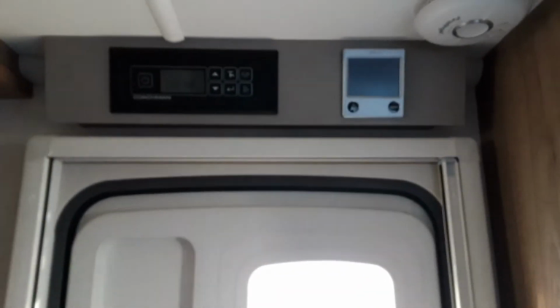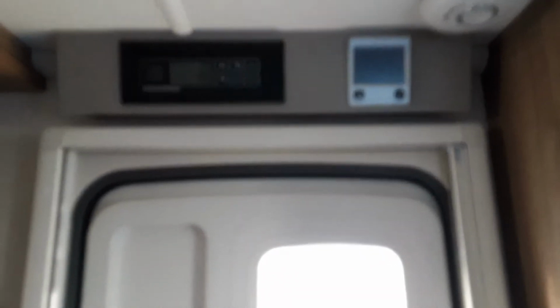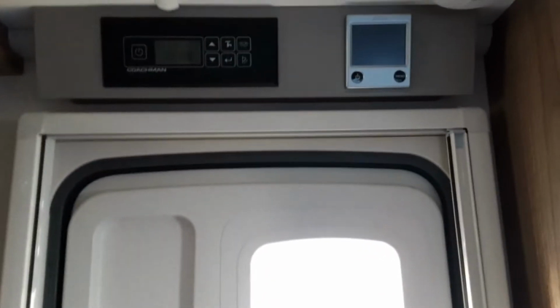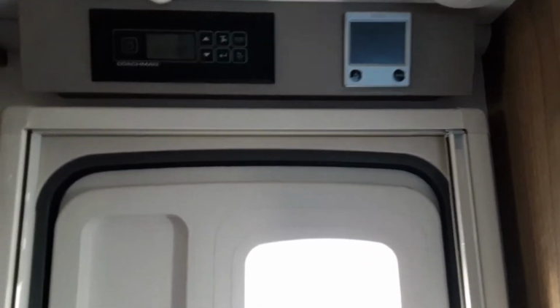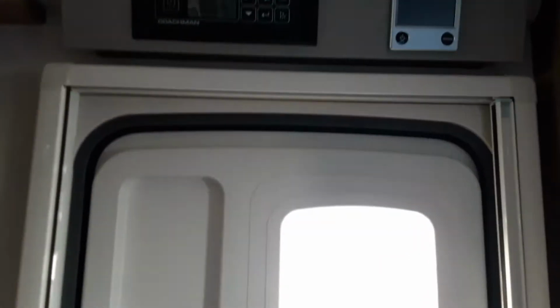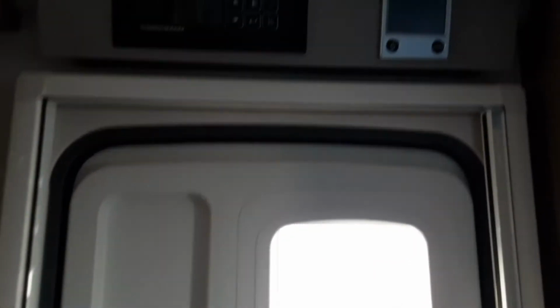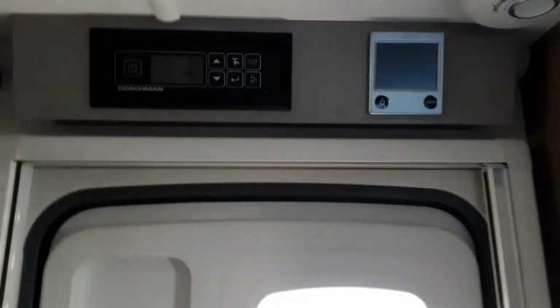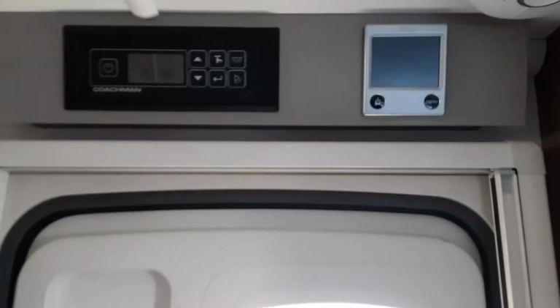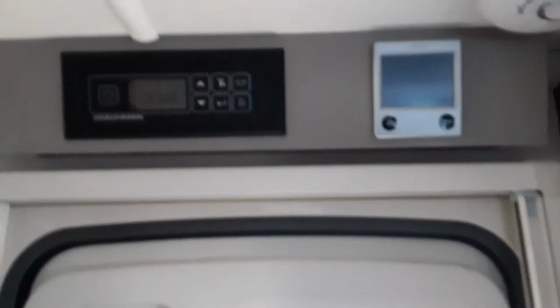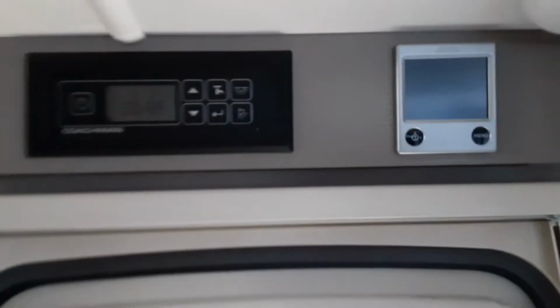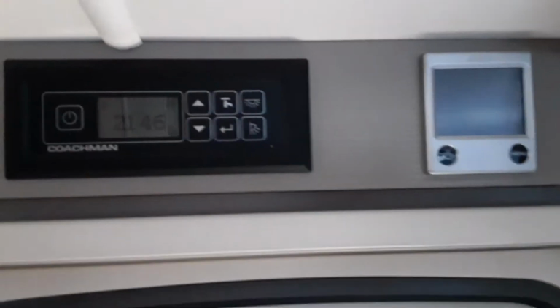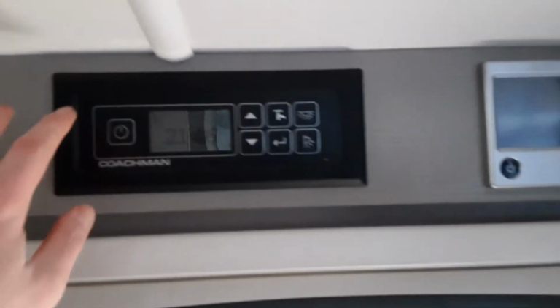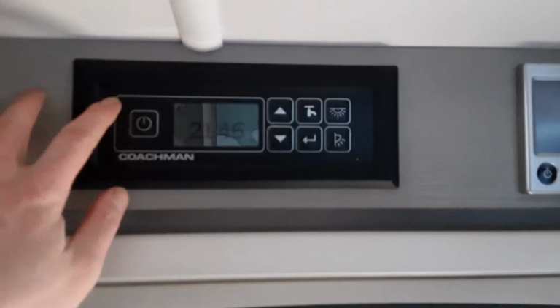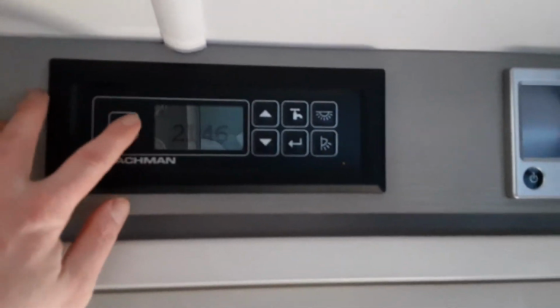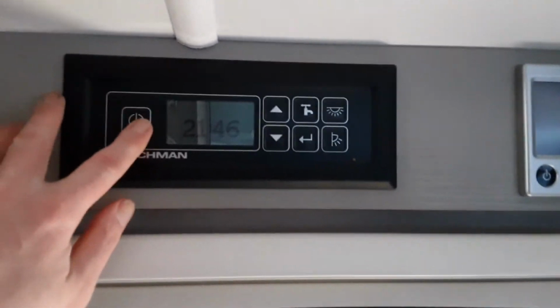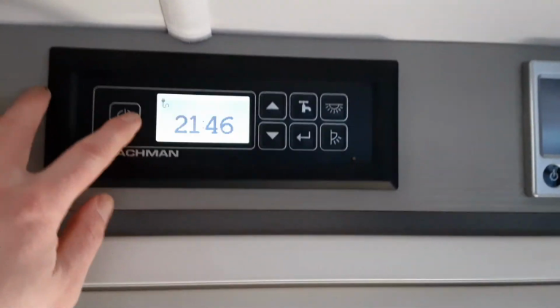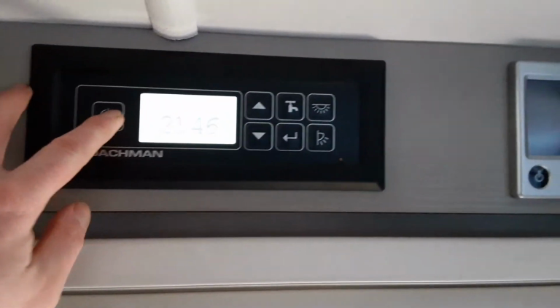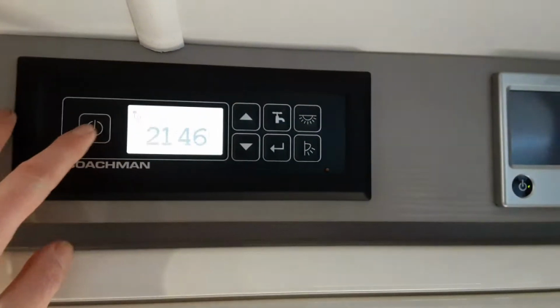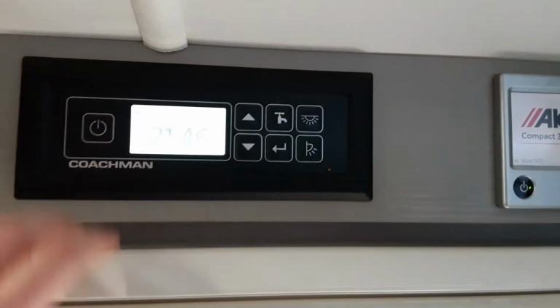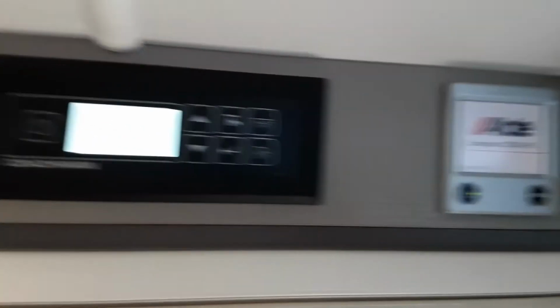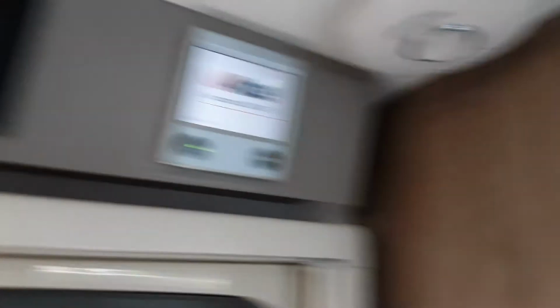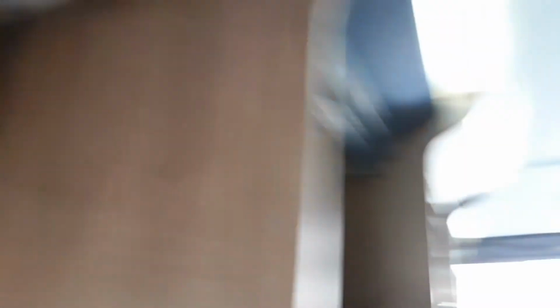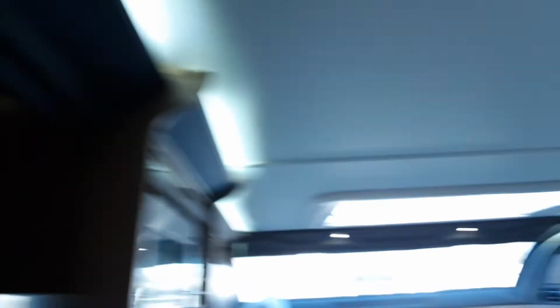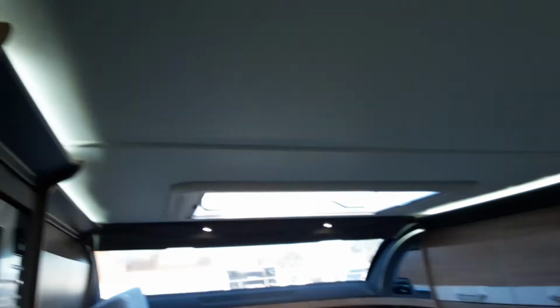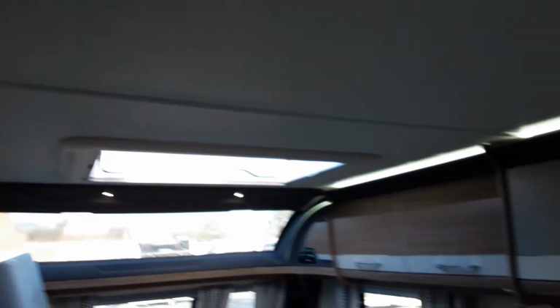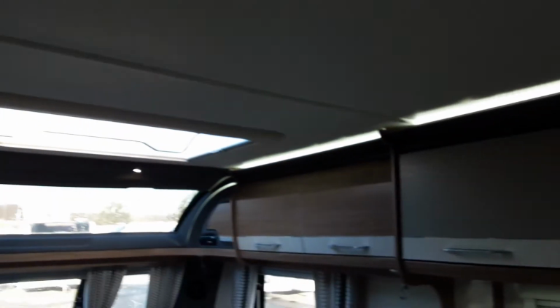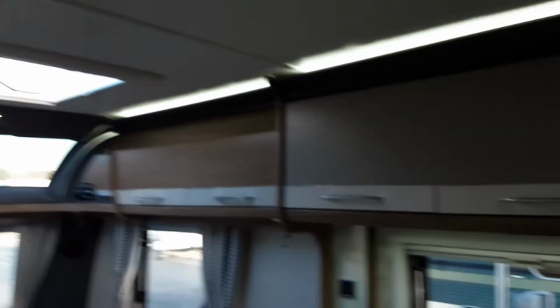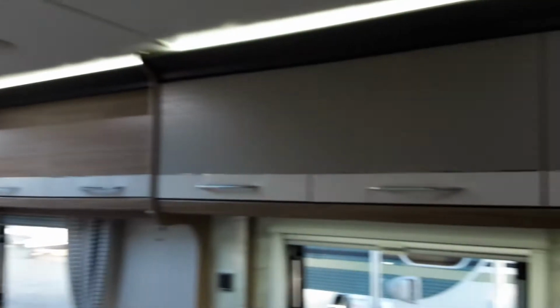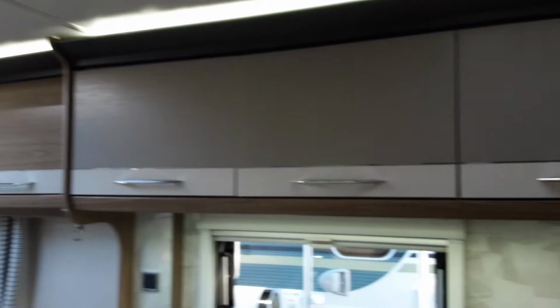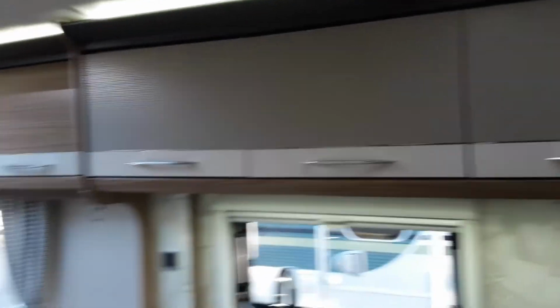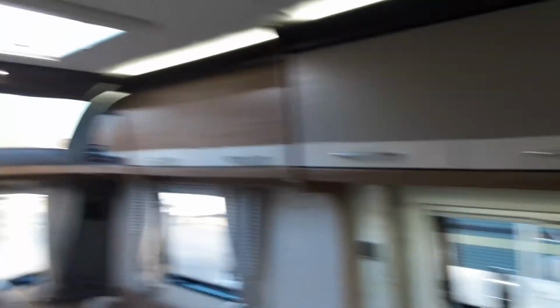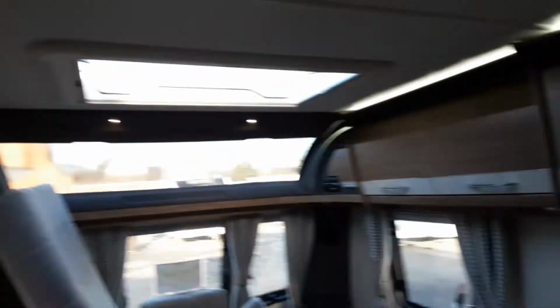Good morning Mr and Mrs Bucklow, I'm just going to take you for a quick run through of your caravan. So up here you've got your main power switch — power on, as you can see, all the lighting has now come on on board the caravan.